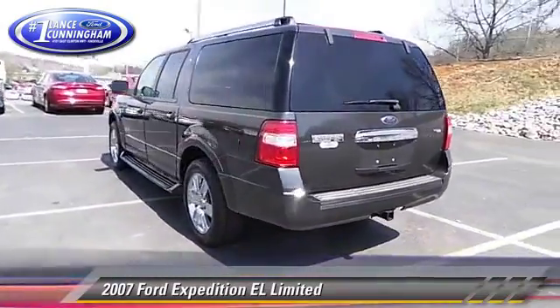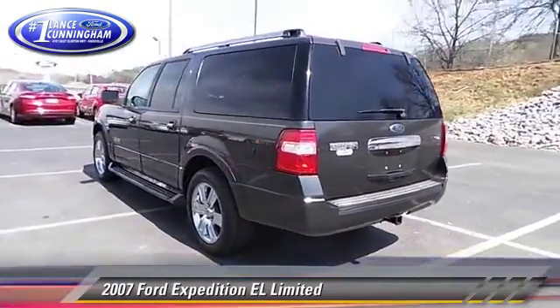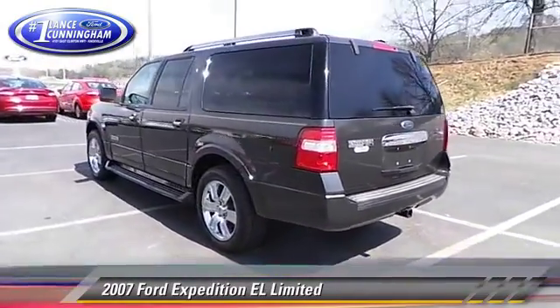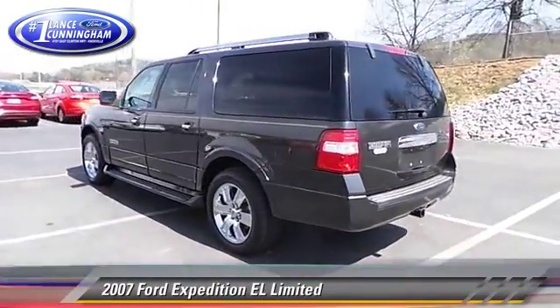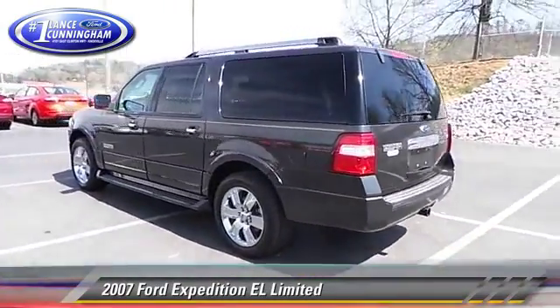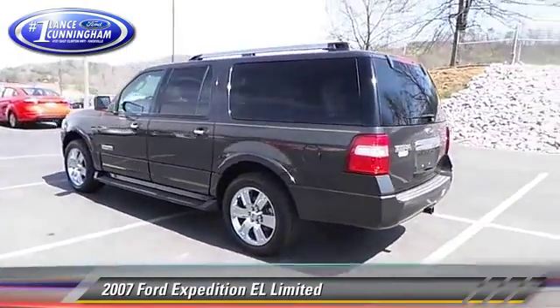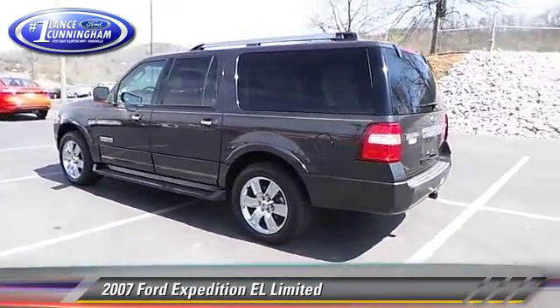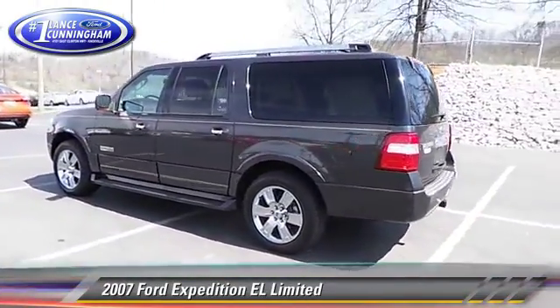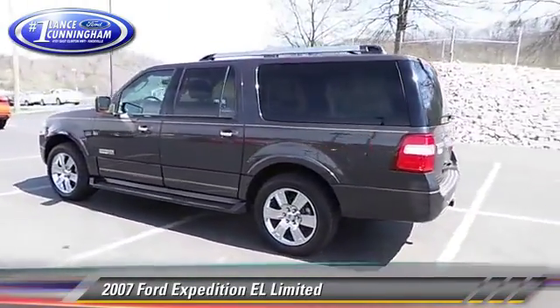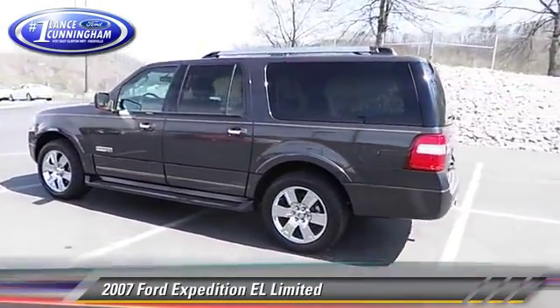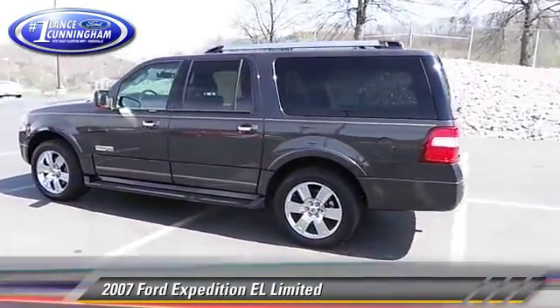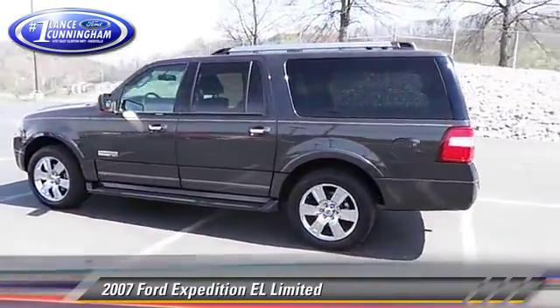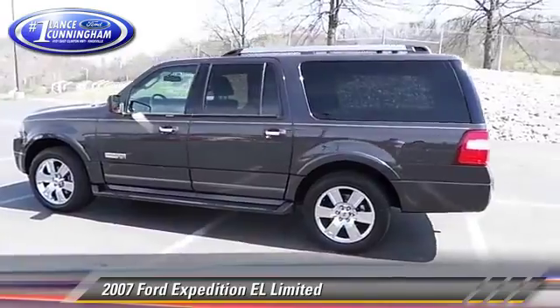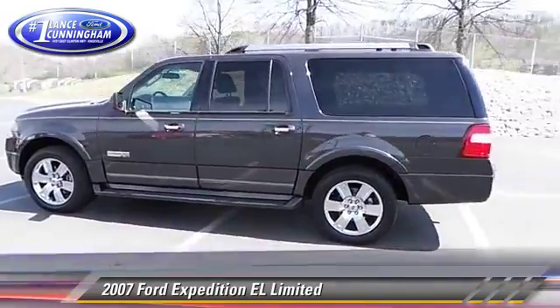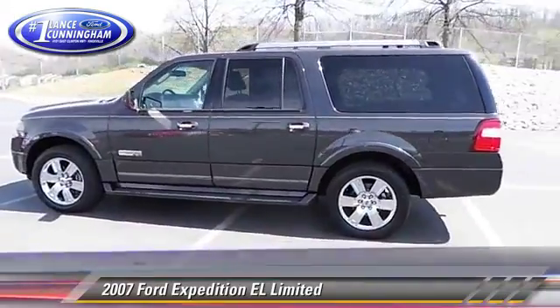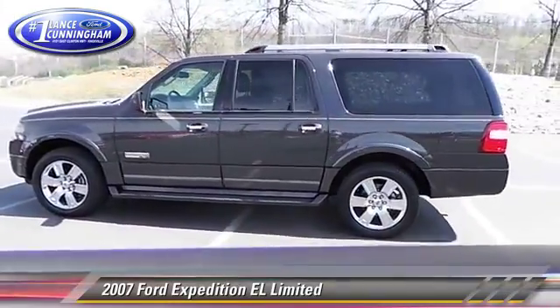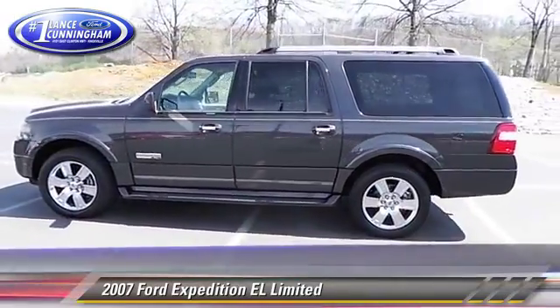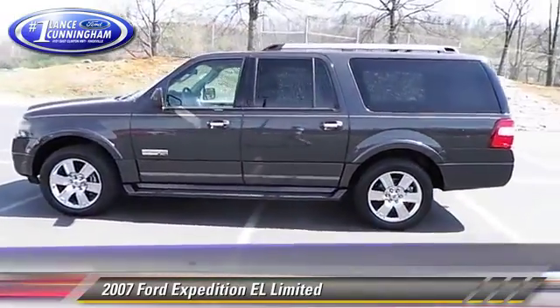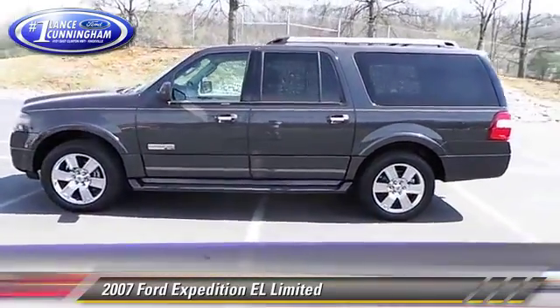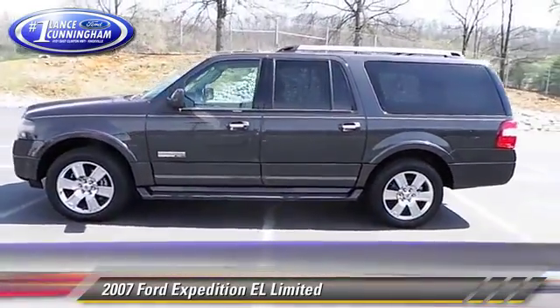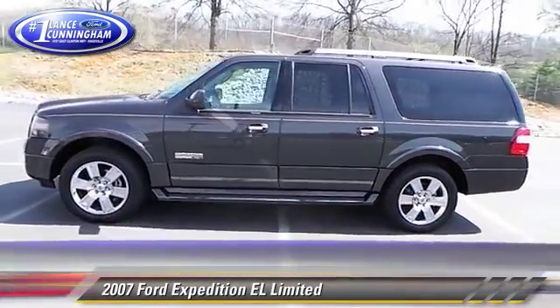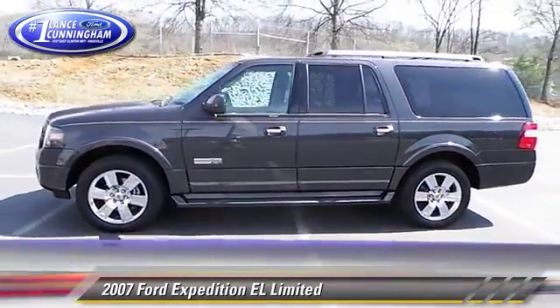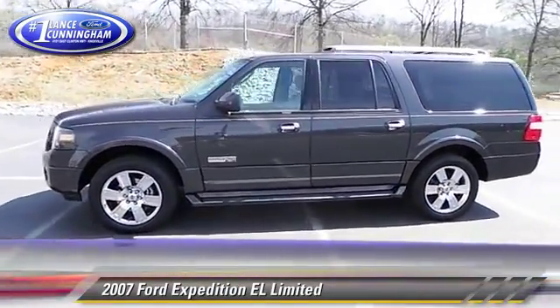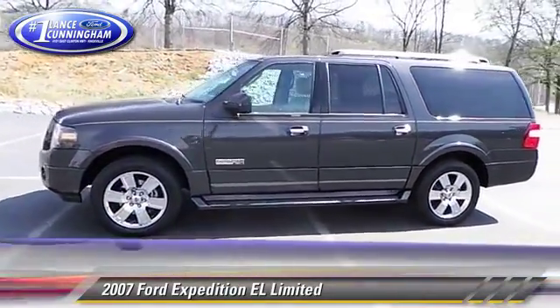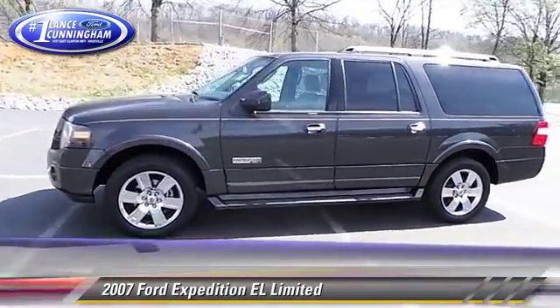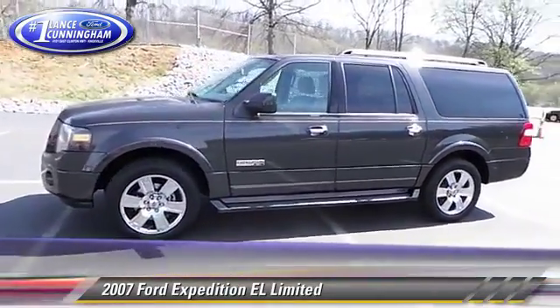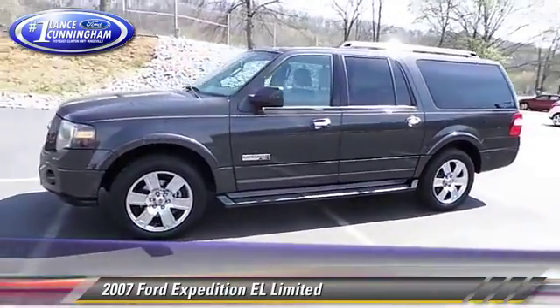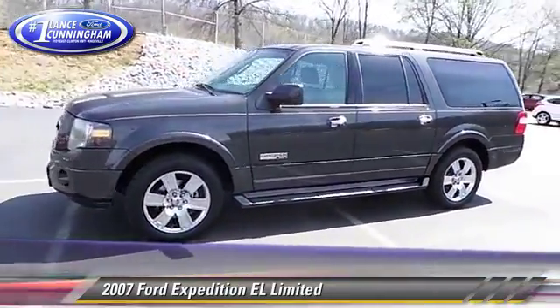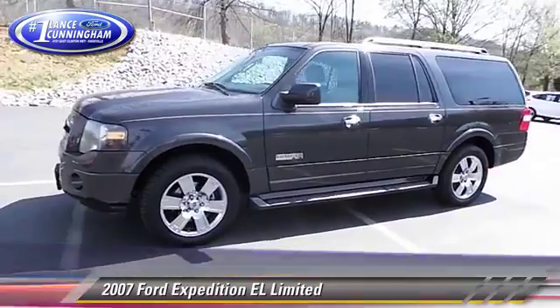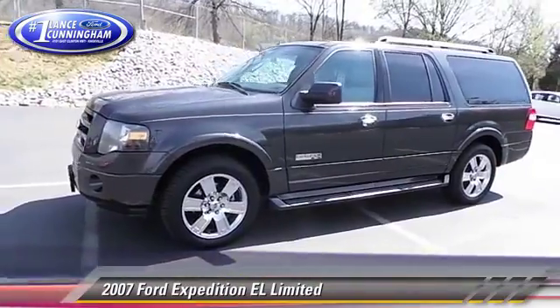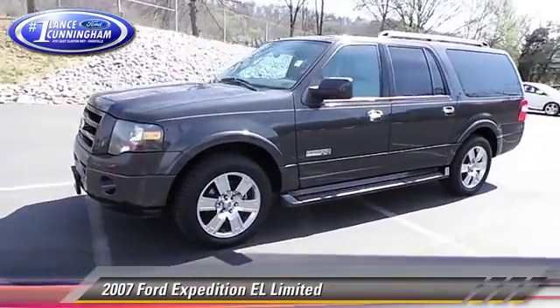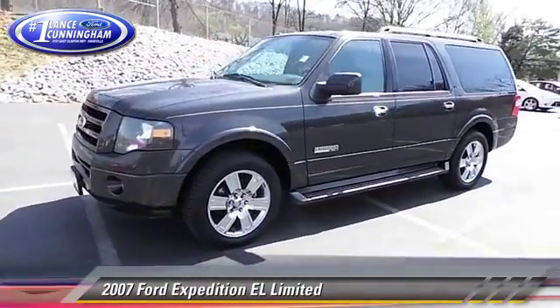fog lights, and keyless entry. Safety features include traction control, four-wheel ABS, and stability control.